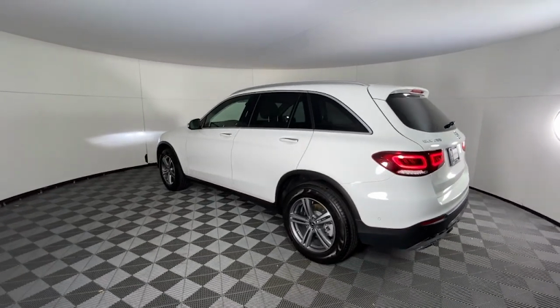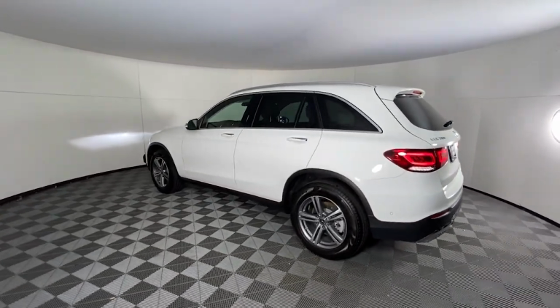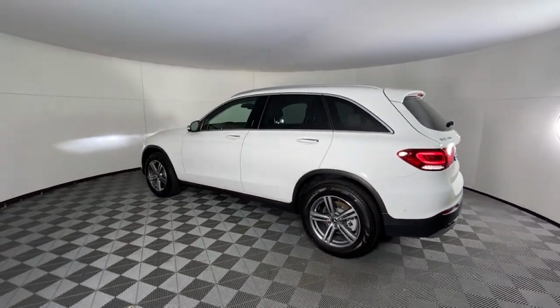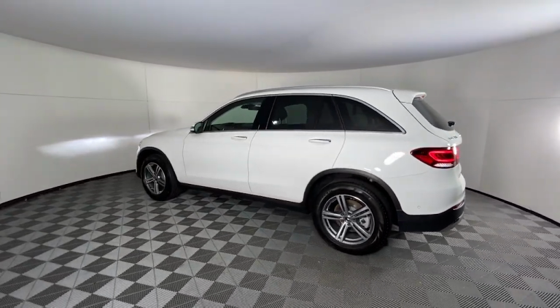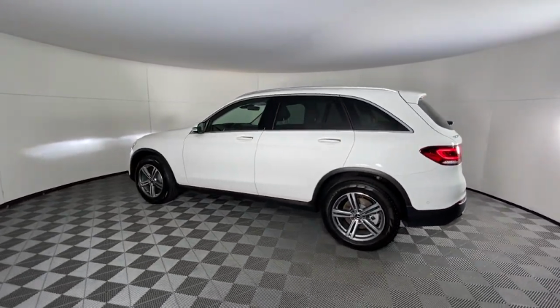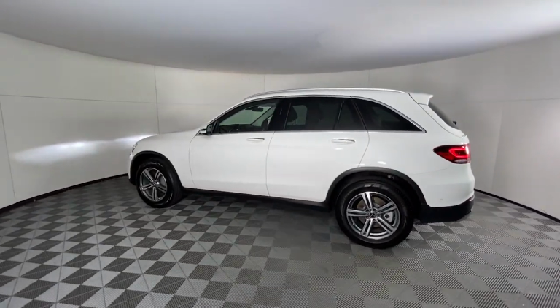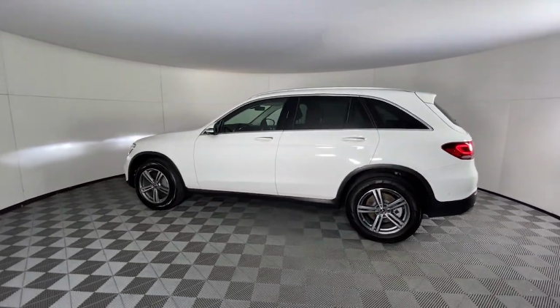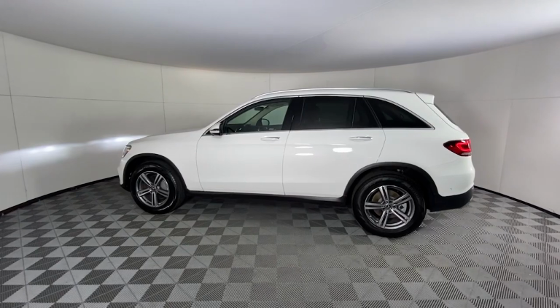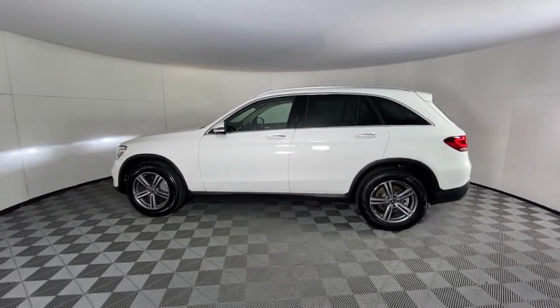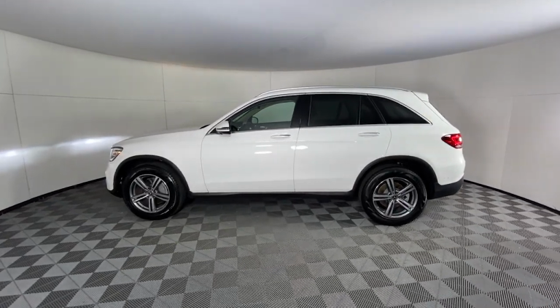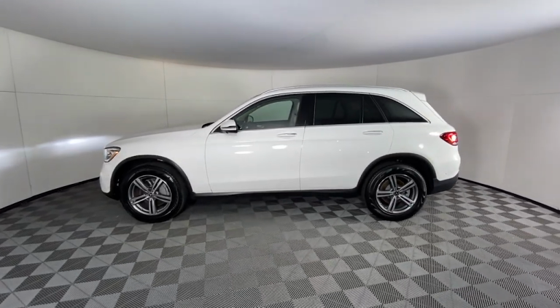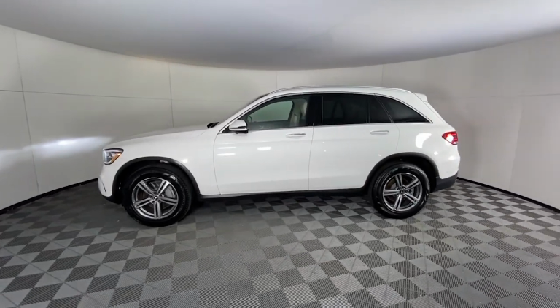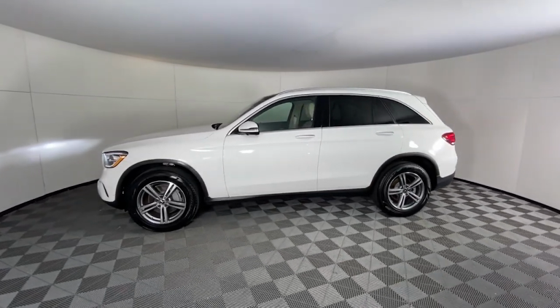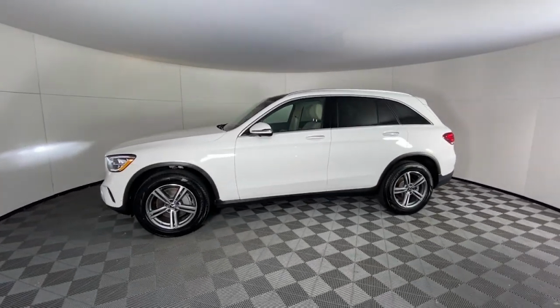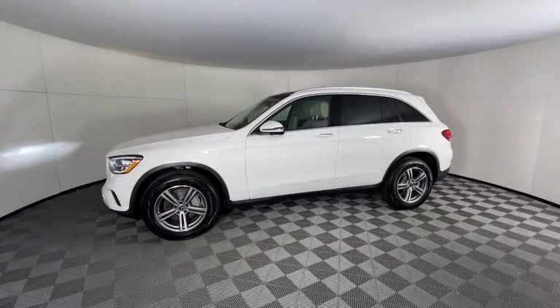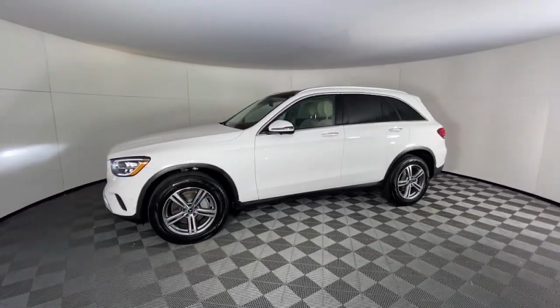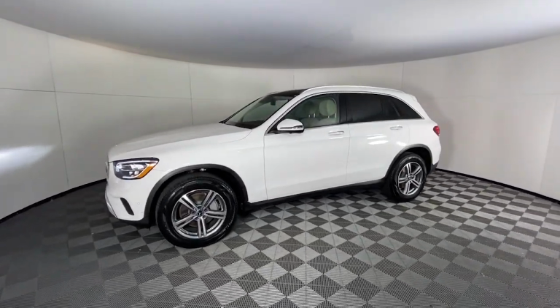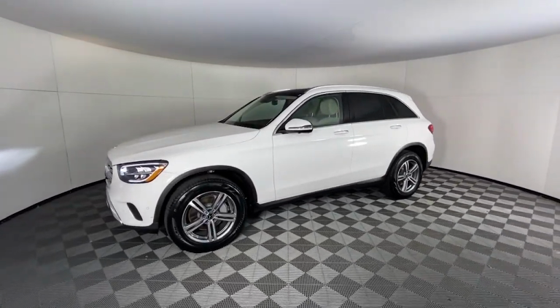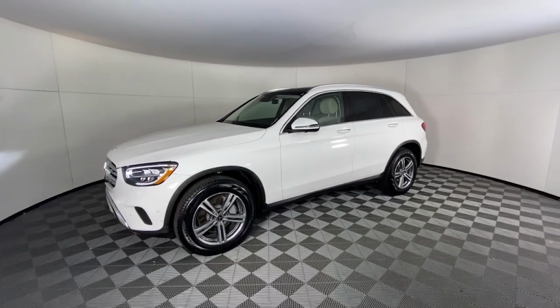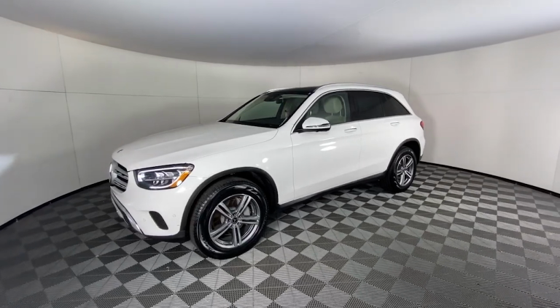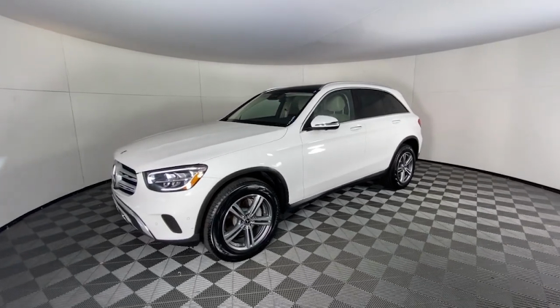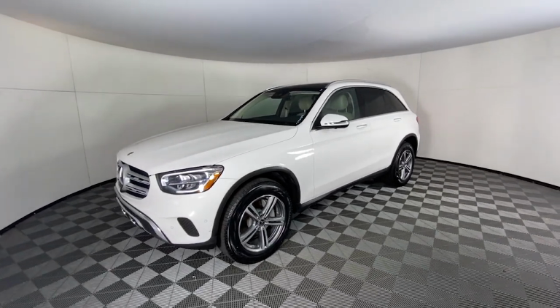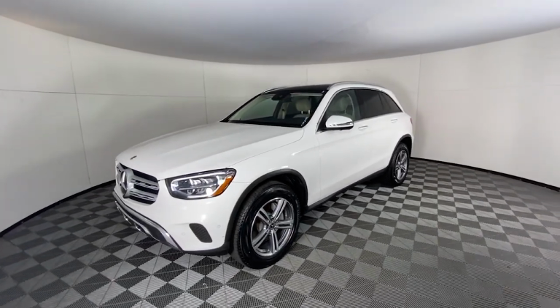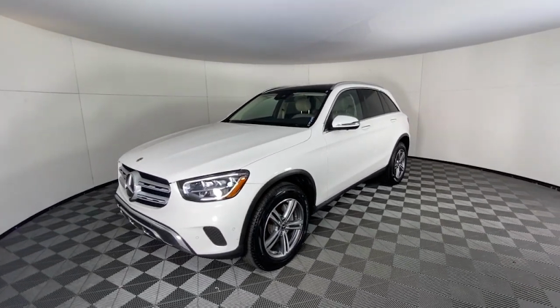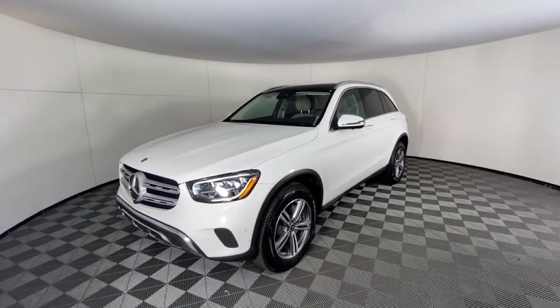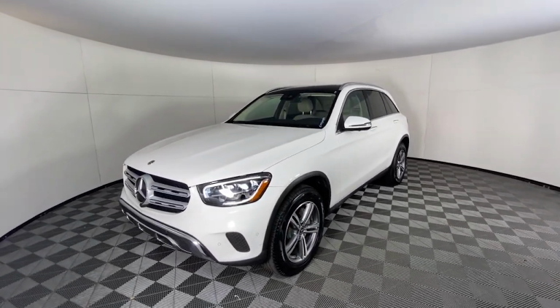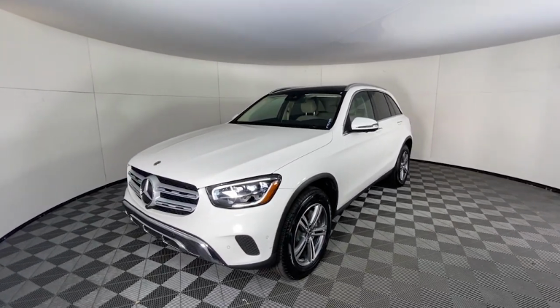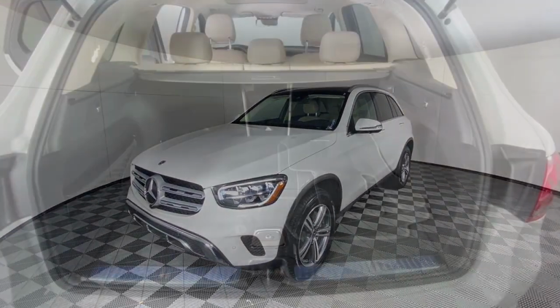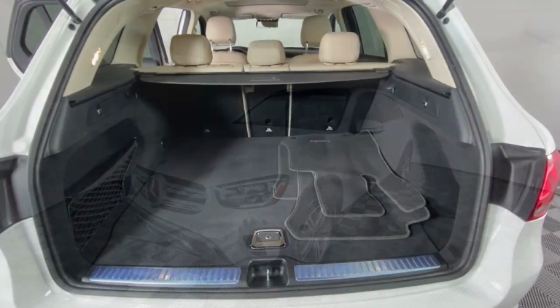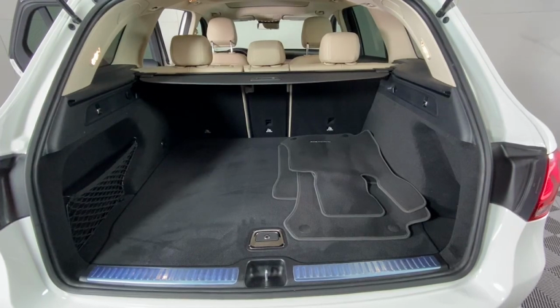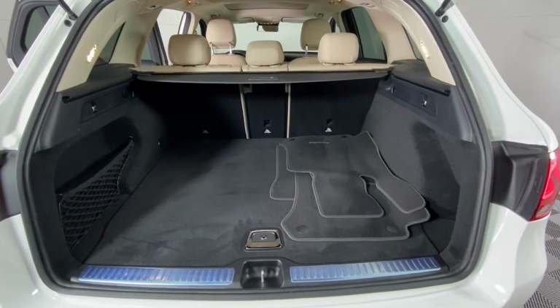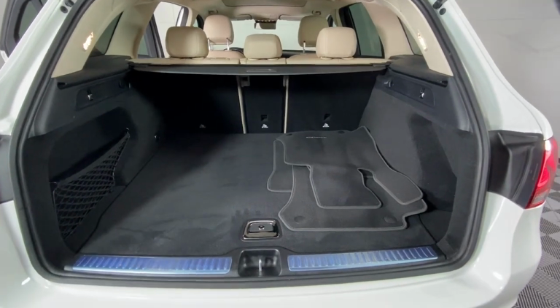Apple CarPlay and/or Android Auto, Touchscreen Infotainment System, Panoramic Roof, Keyless Entry, Power Lift Gate, Satellite Radio, Power Passenger Seat, Woodgrain Interior Trim, Heated Mirrors, Fog Lamps.